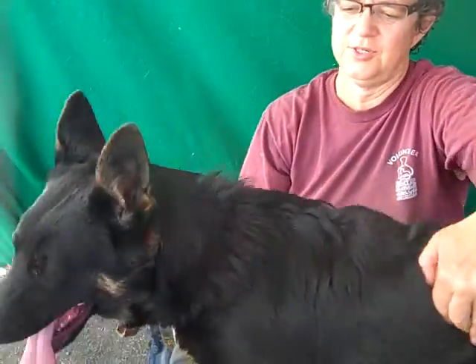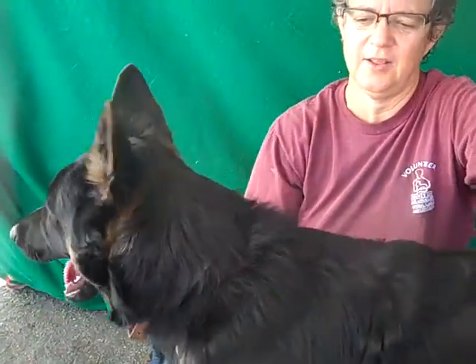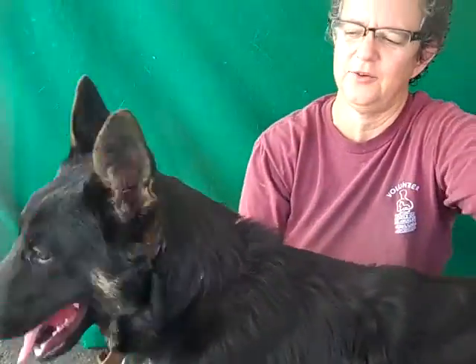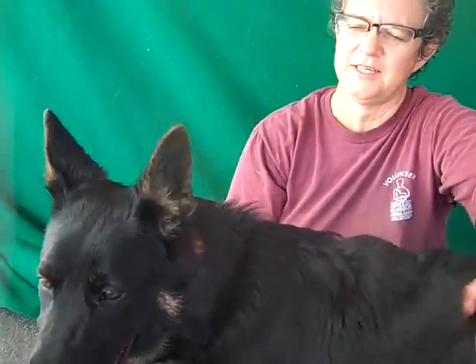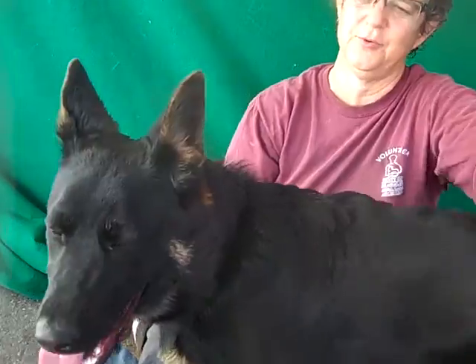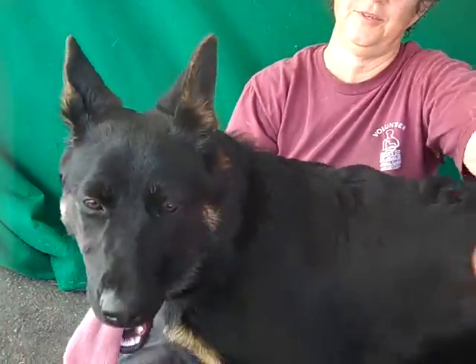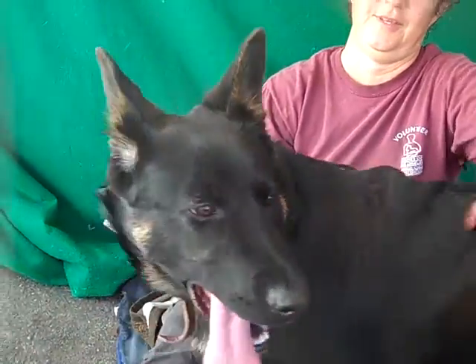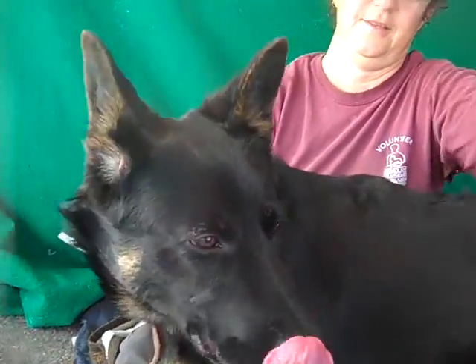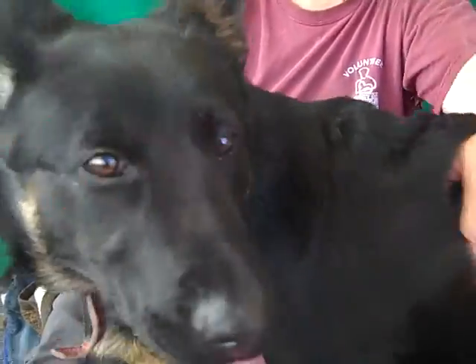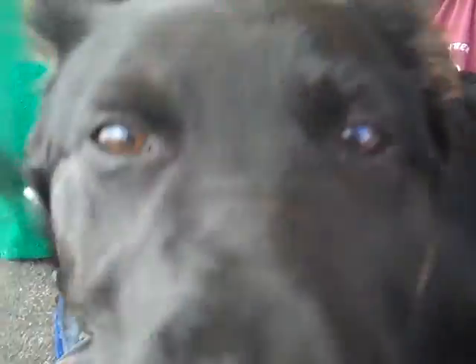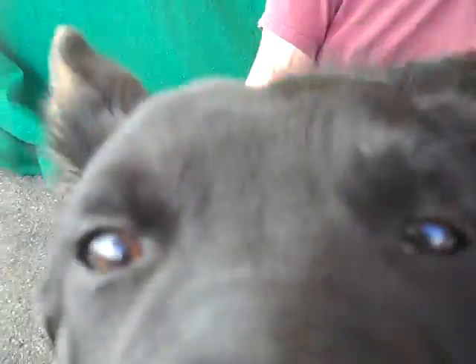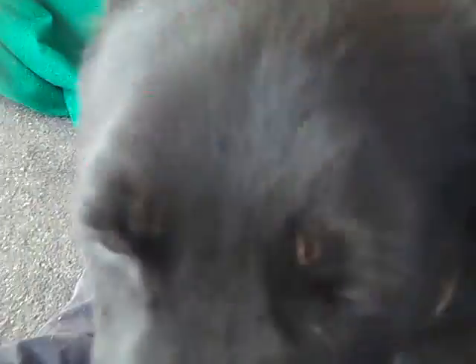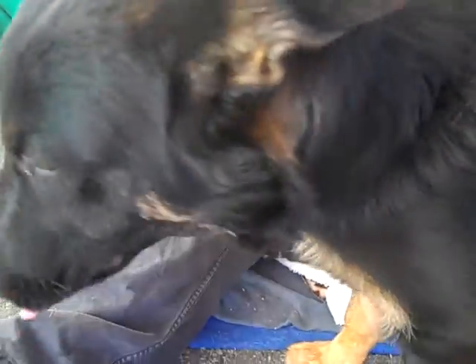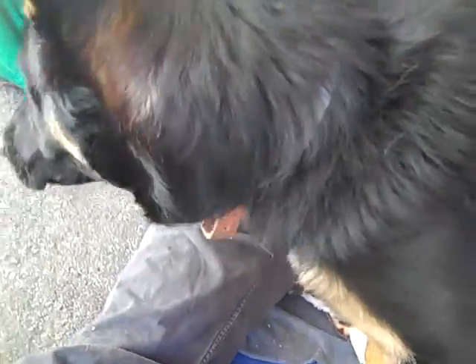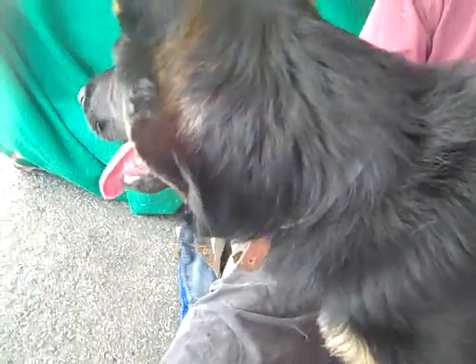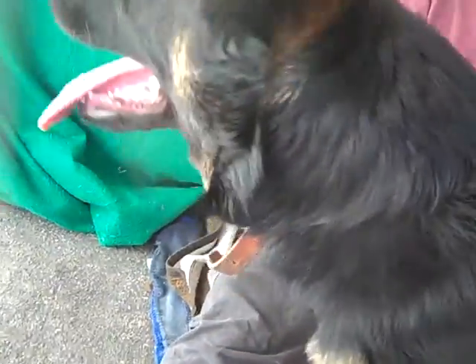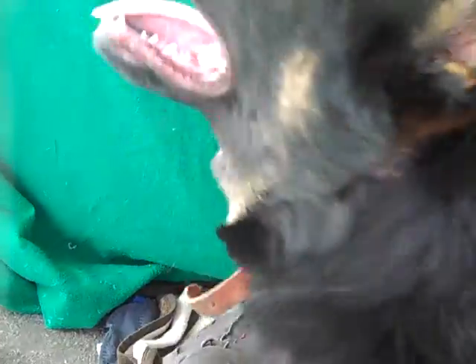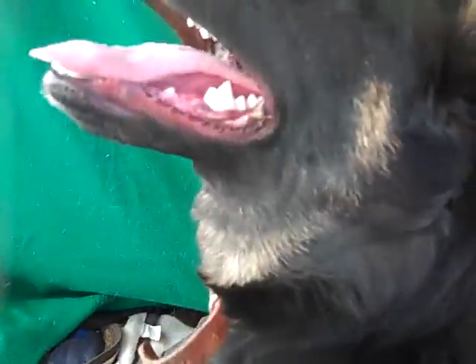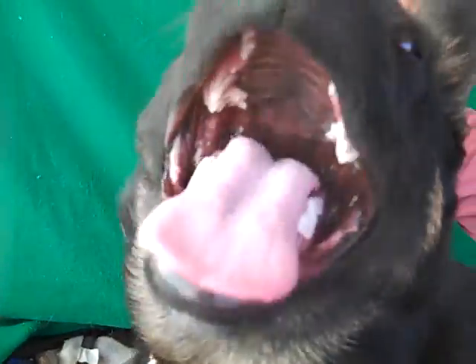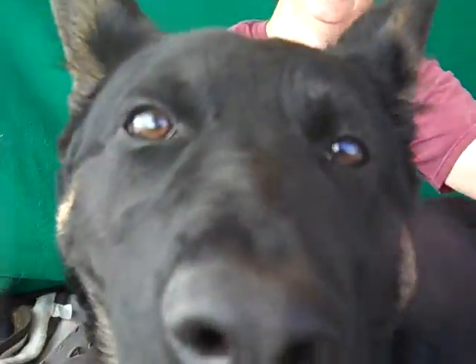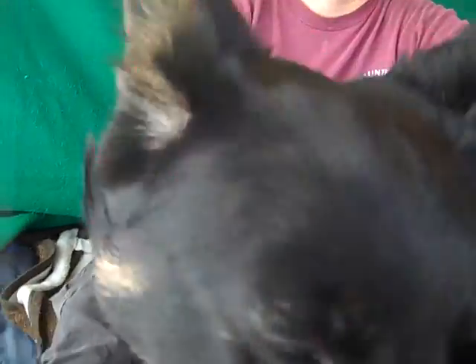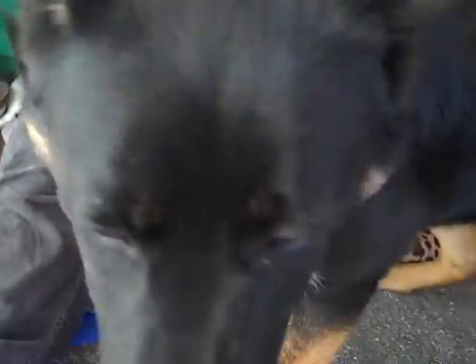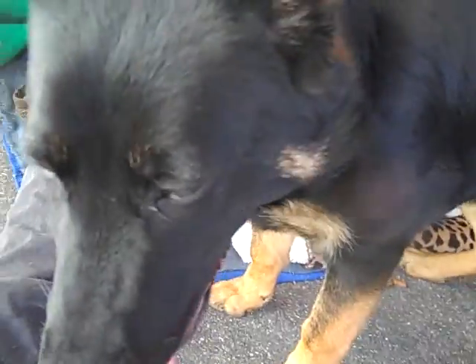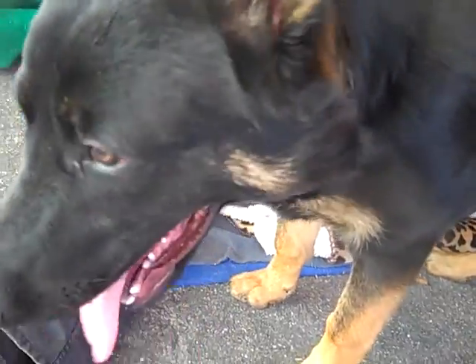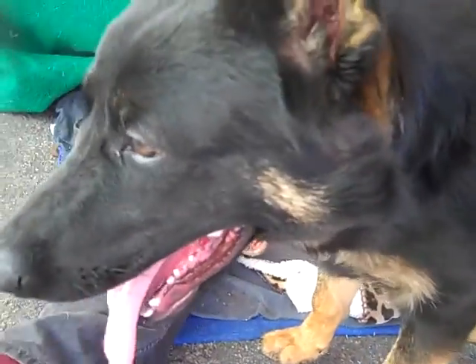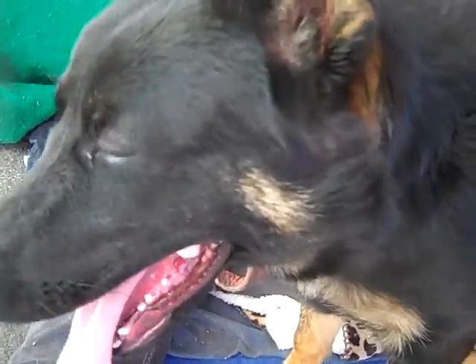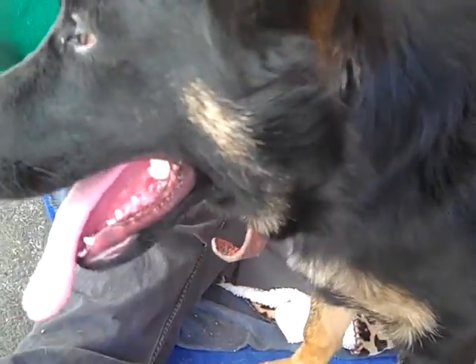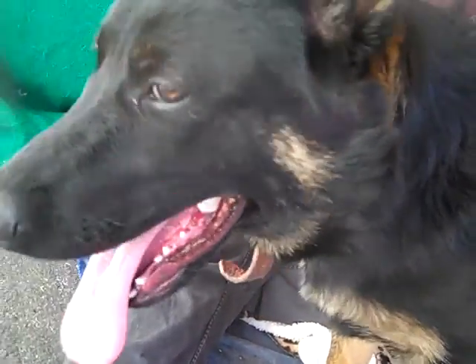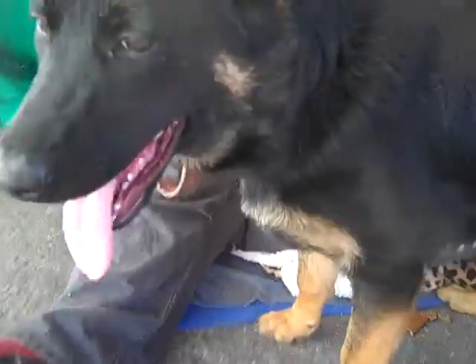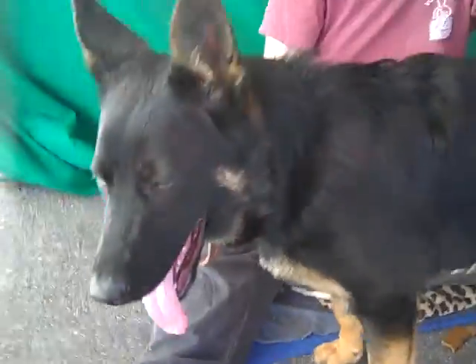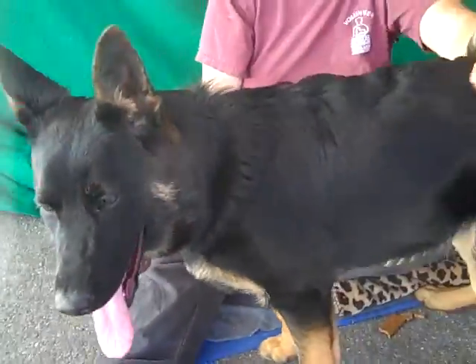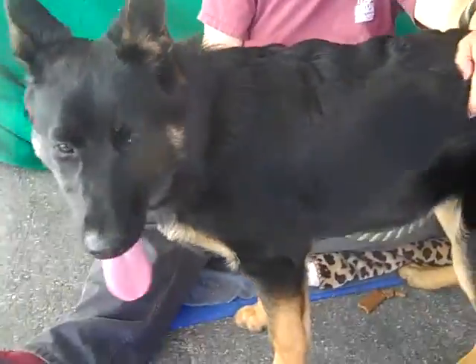She's absolutely got a lot of curiosity about the world. She gives good kisses and she's ready to give them to you. So come on down and meet Pebbles. She is at the Baldwin Park shelter and she's ready to go home.